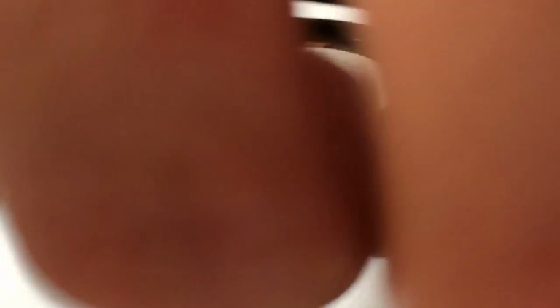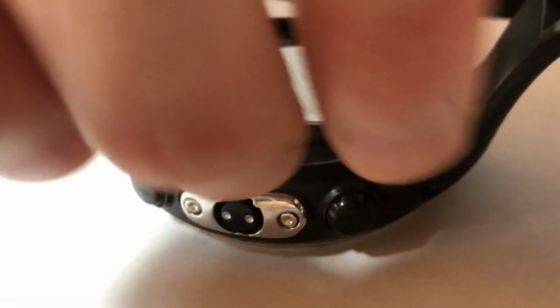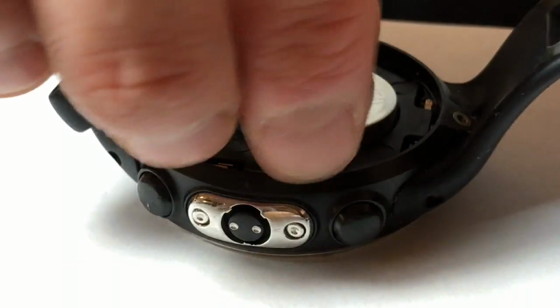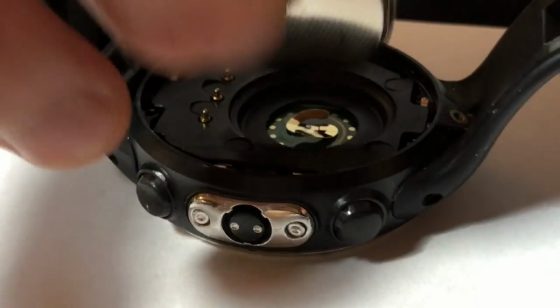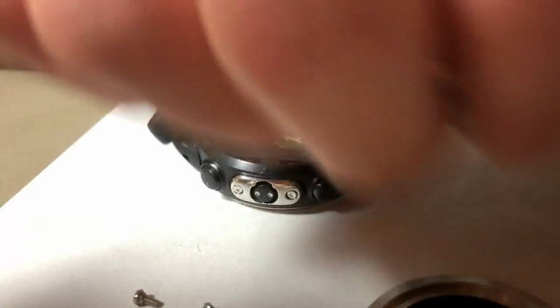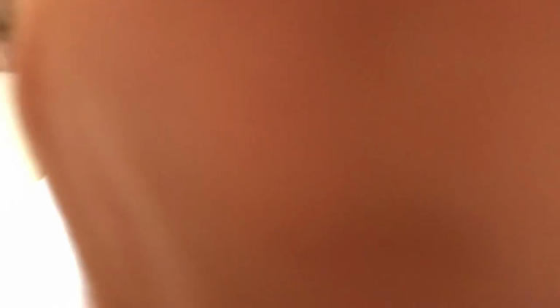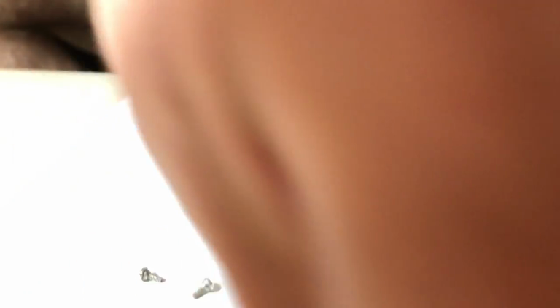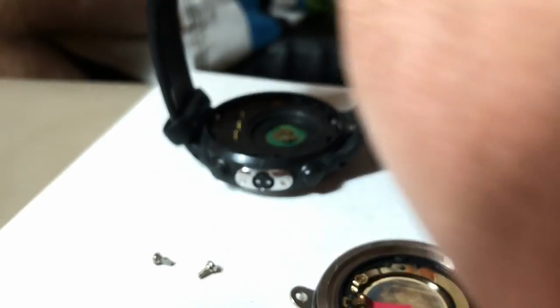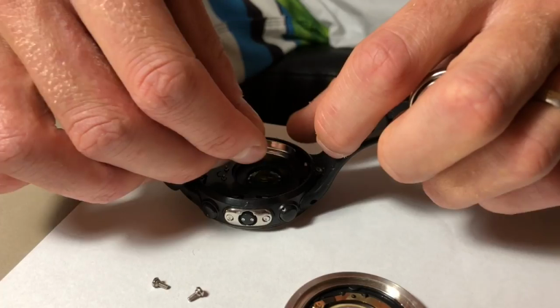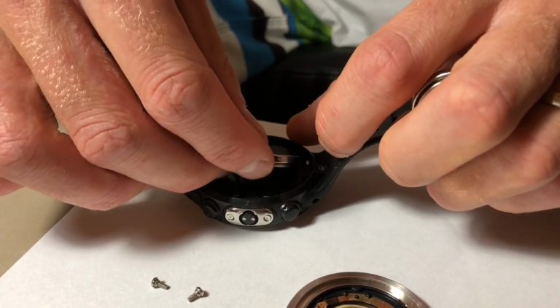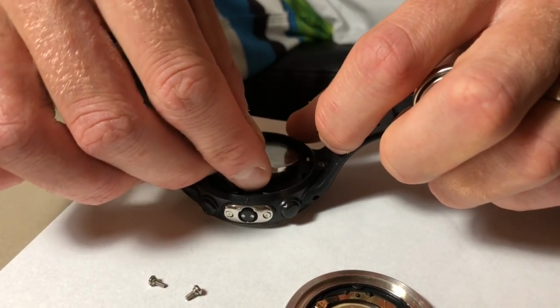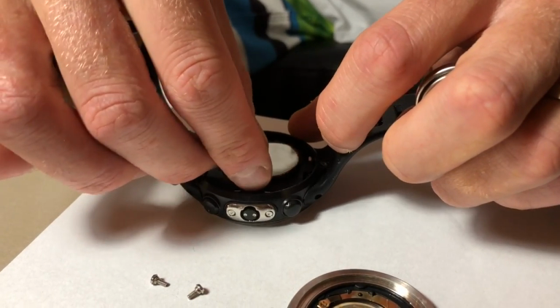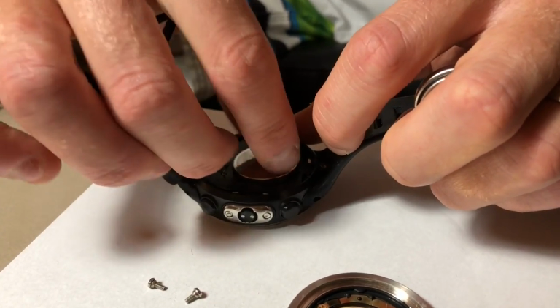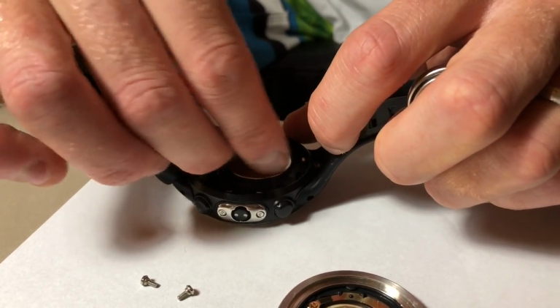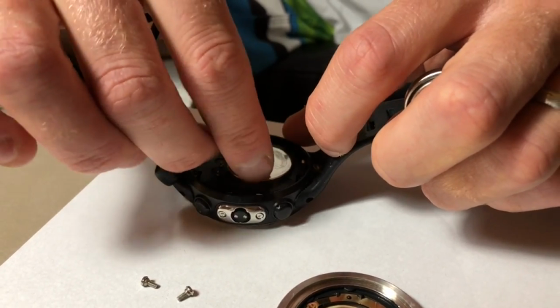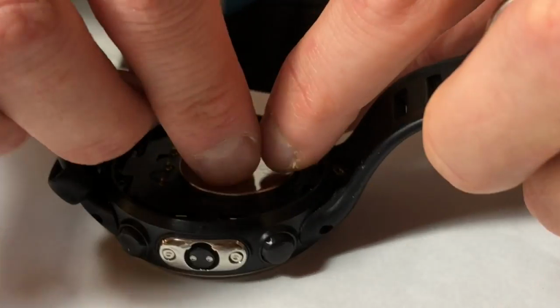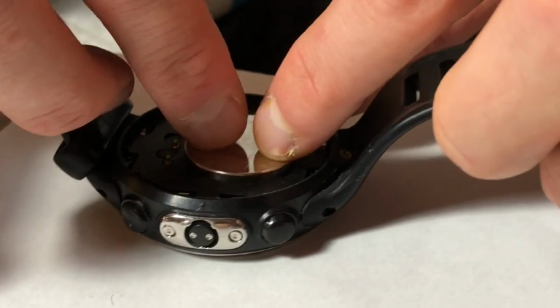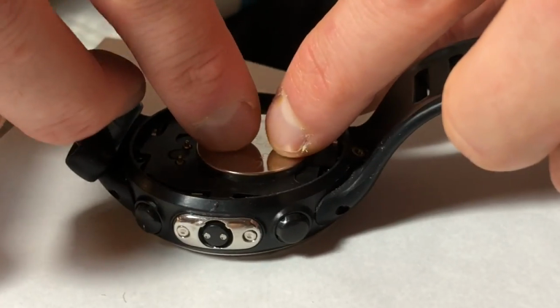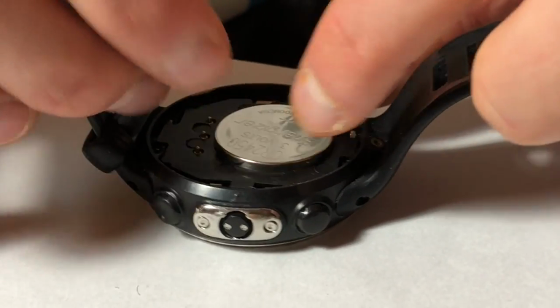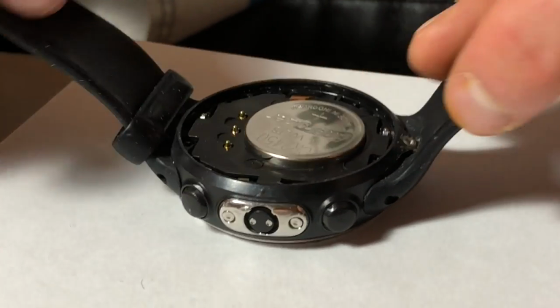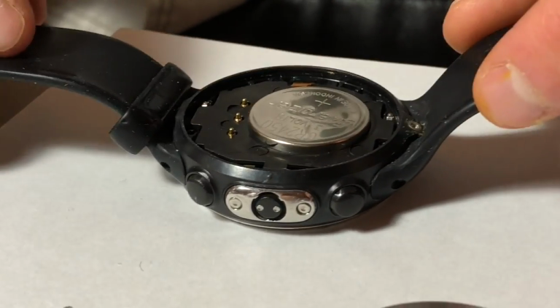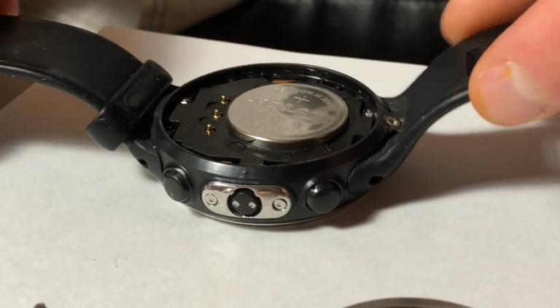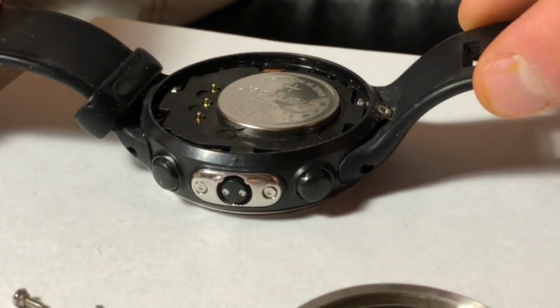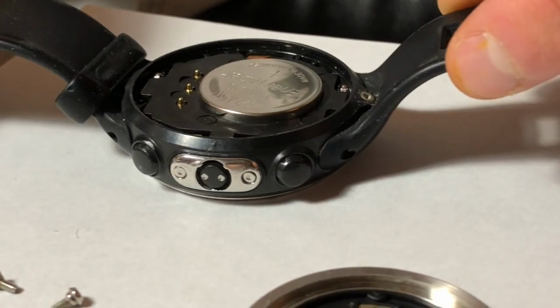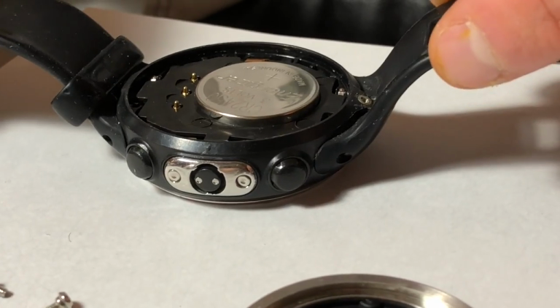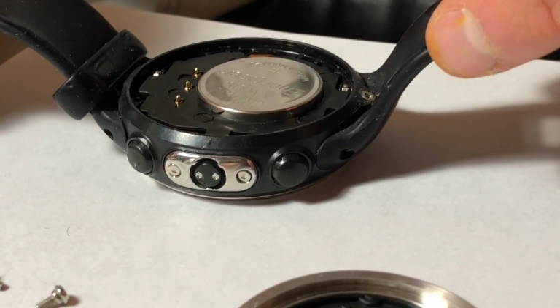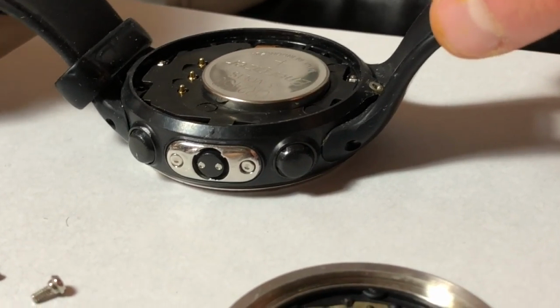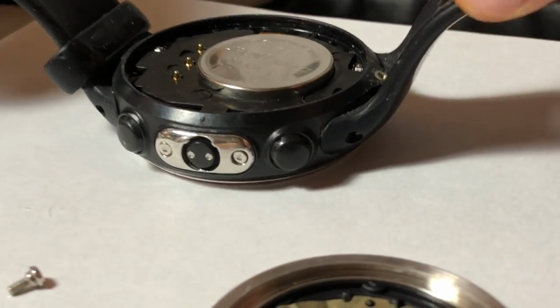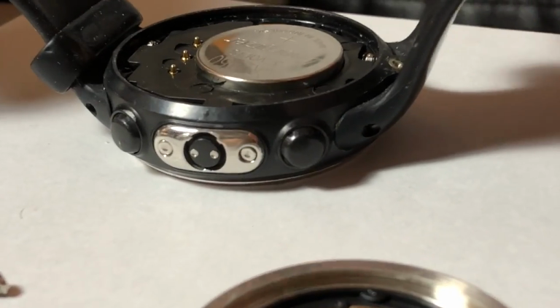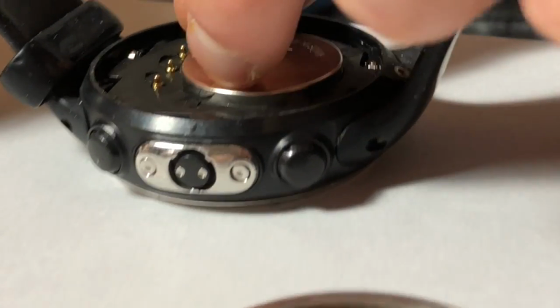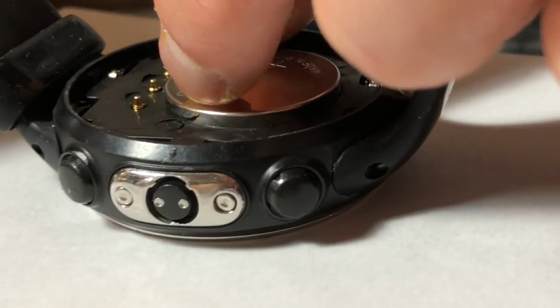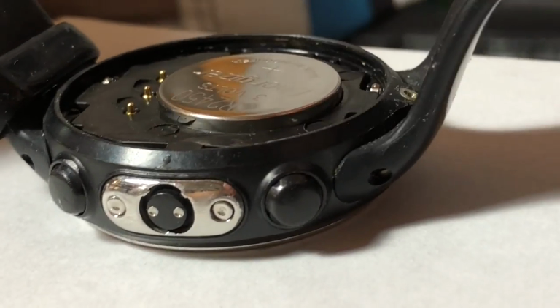The correct battery we just drop in there — that fits nice and snug. That's what we want. So that's the battery in.